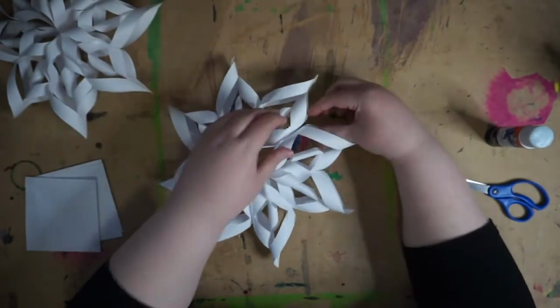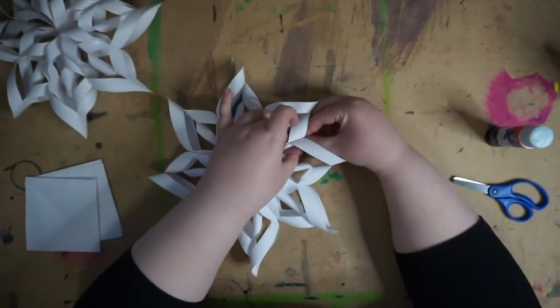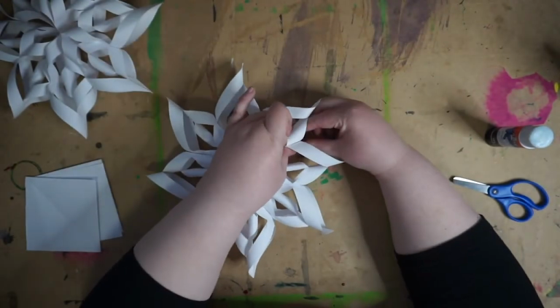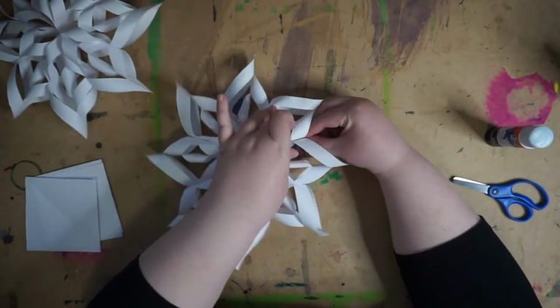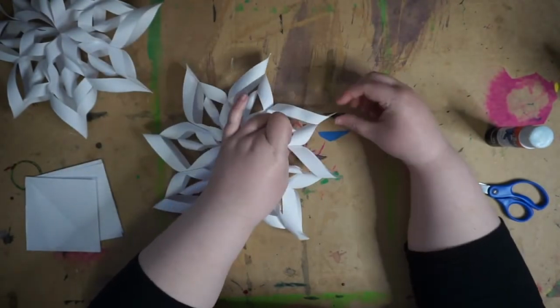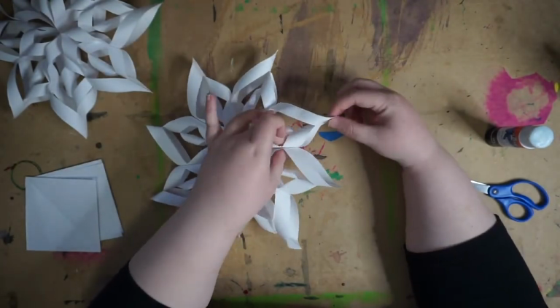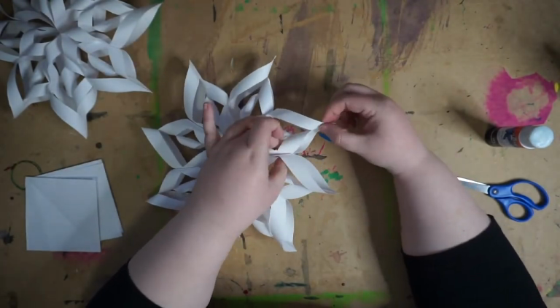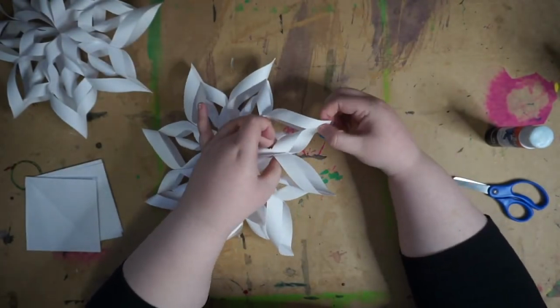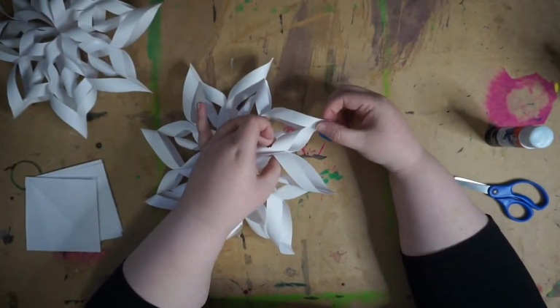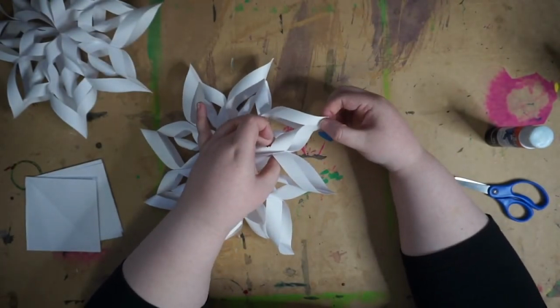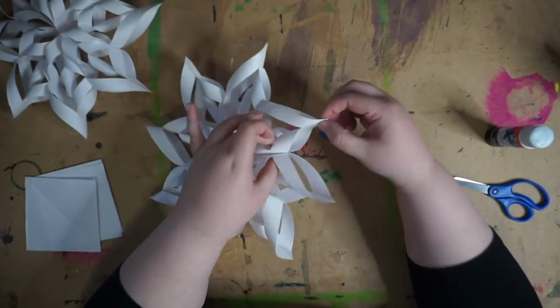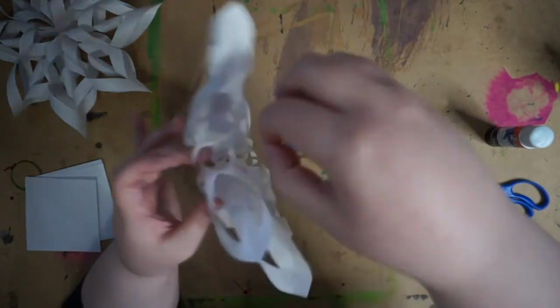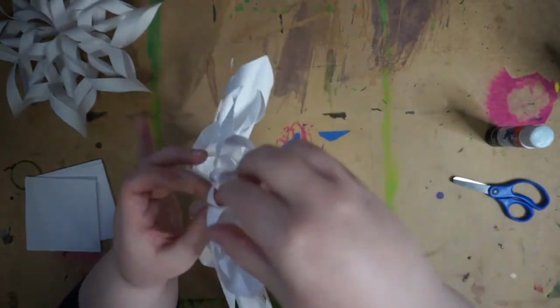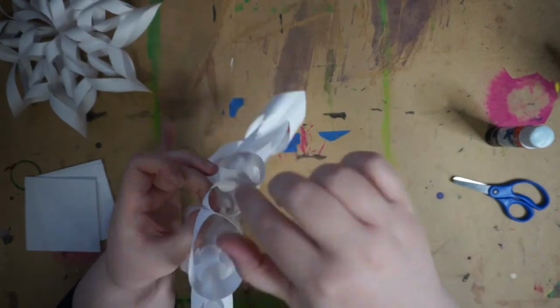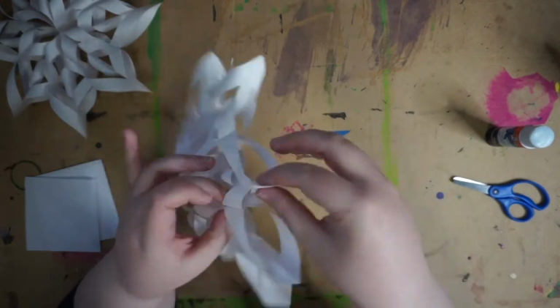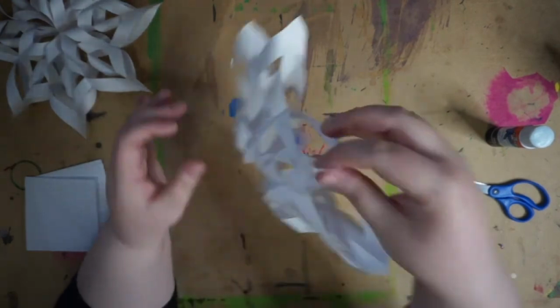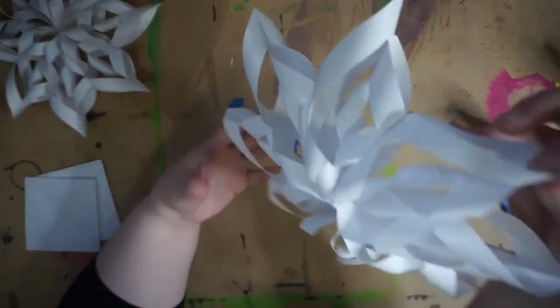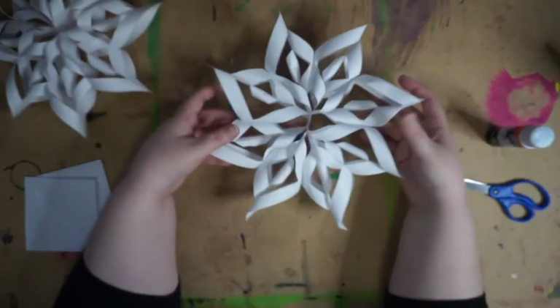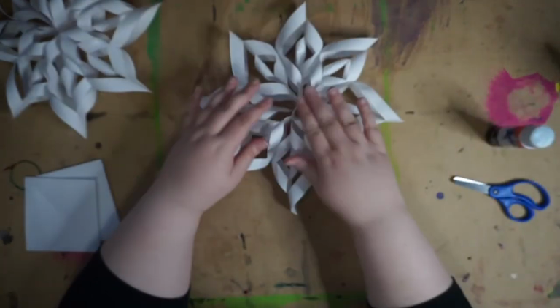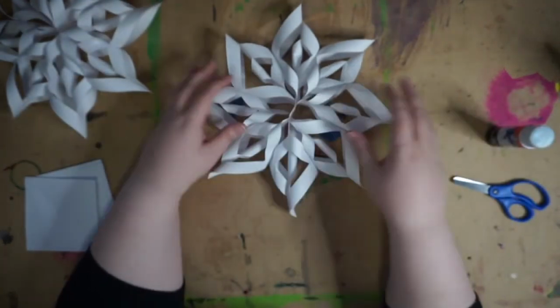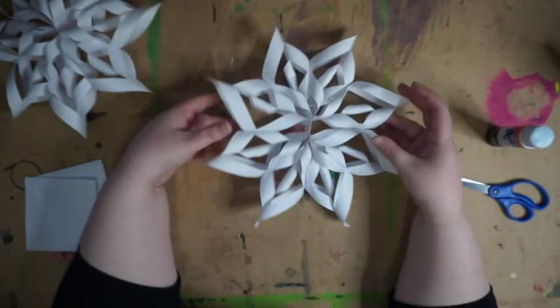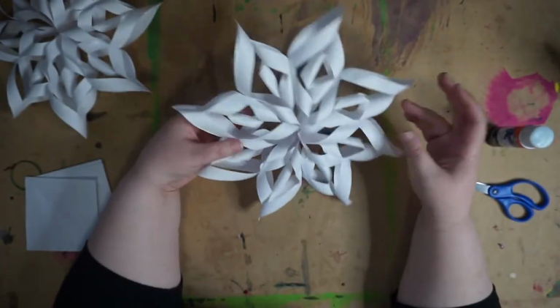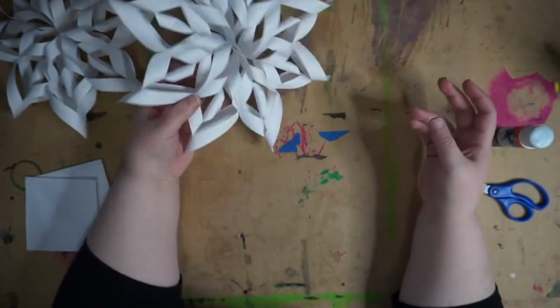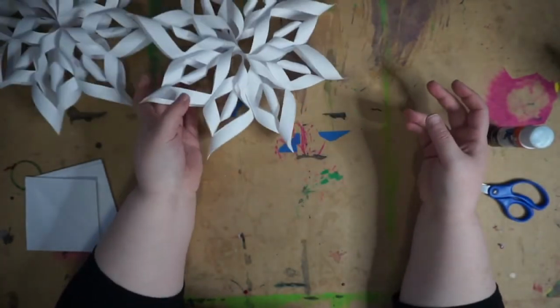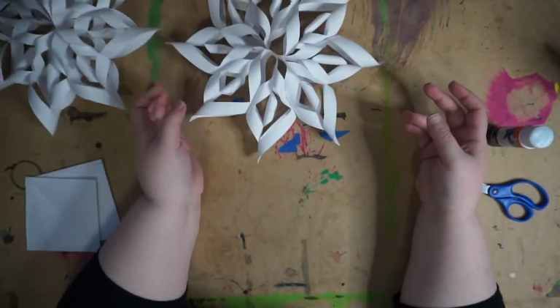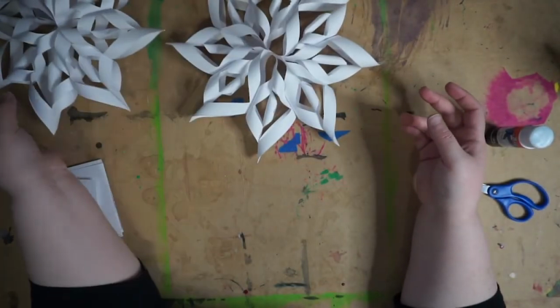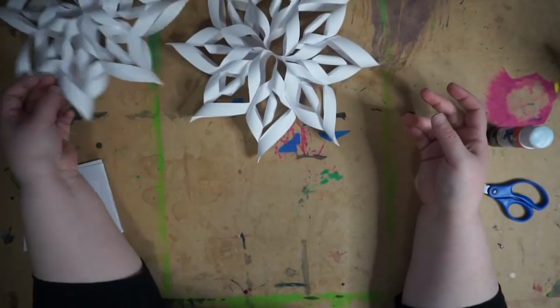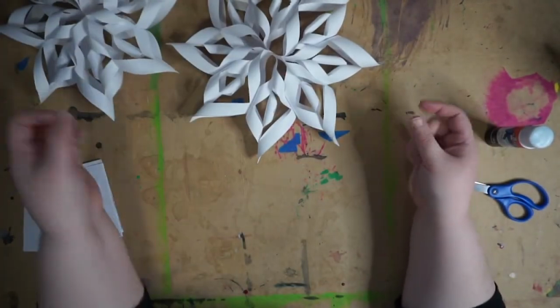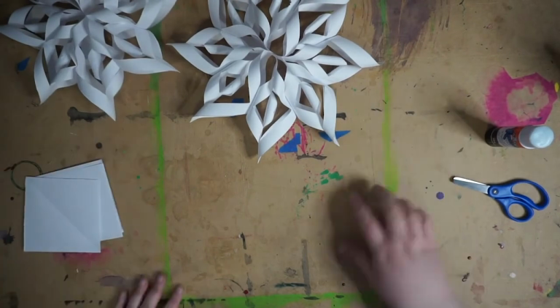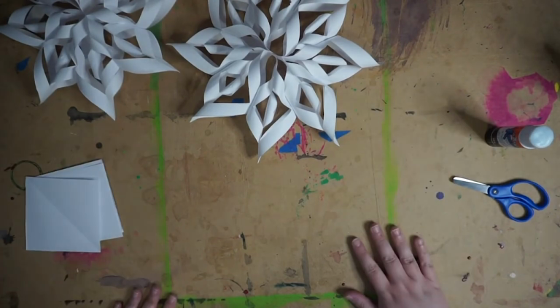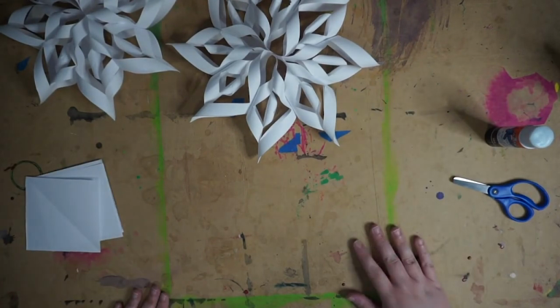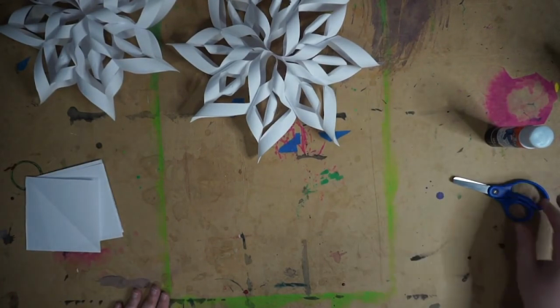Once your glue is all dried, you can punch a hole in the top of one of these and tie some string so that you can hang them up. There you go — fancy paper ornament. Enjoy!